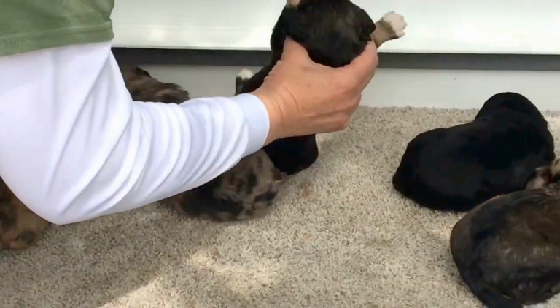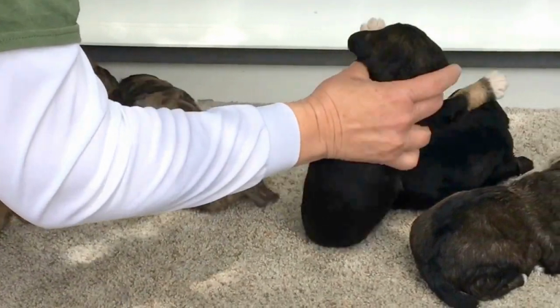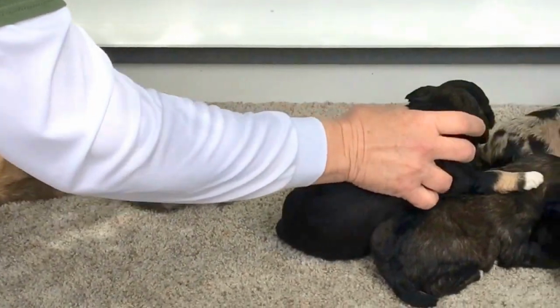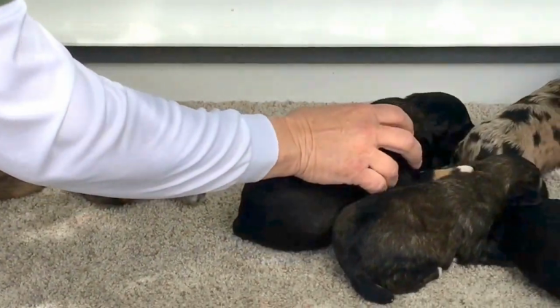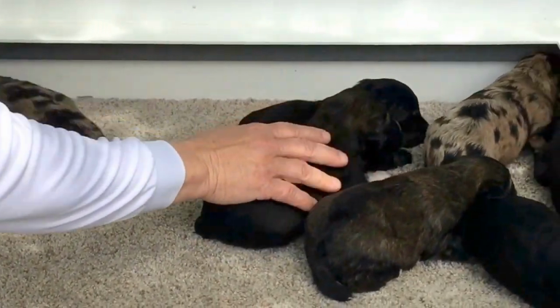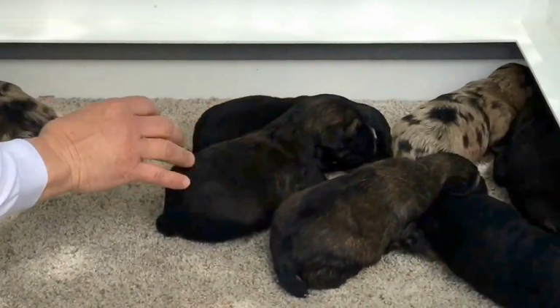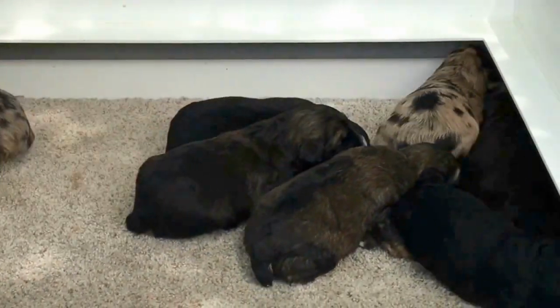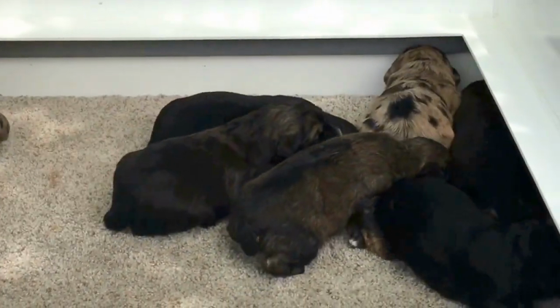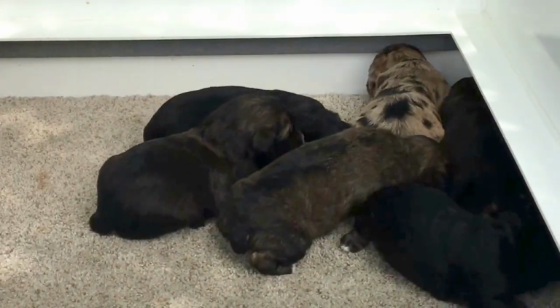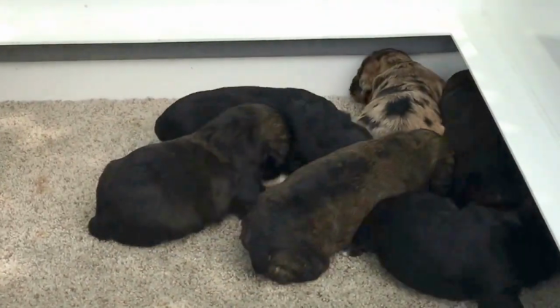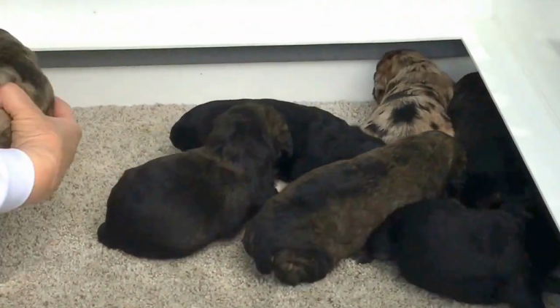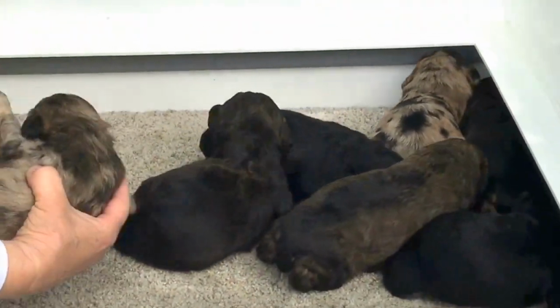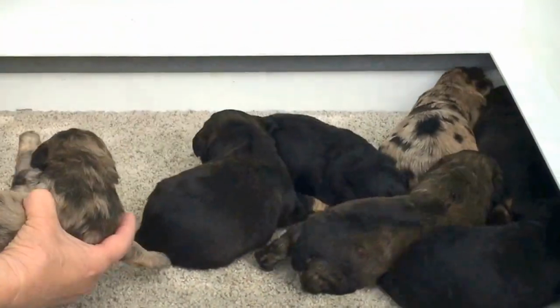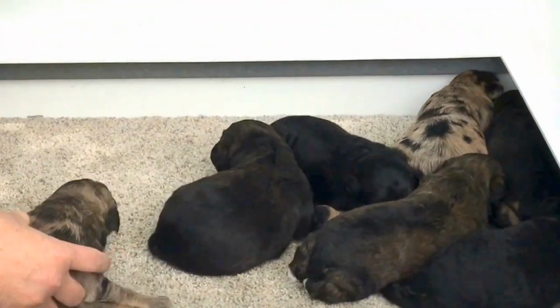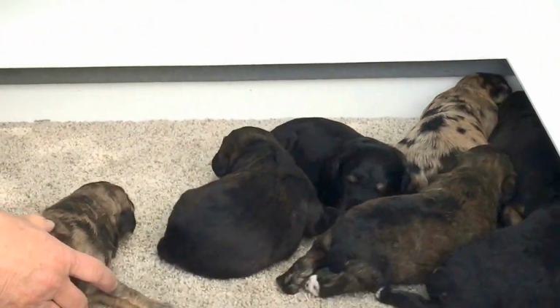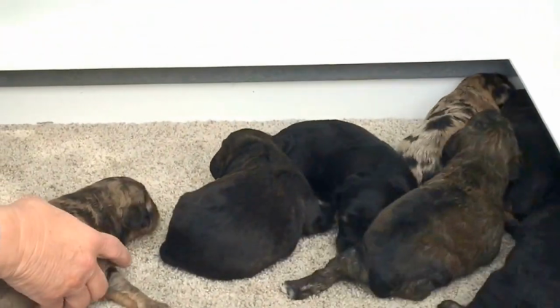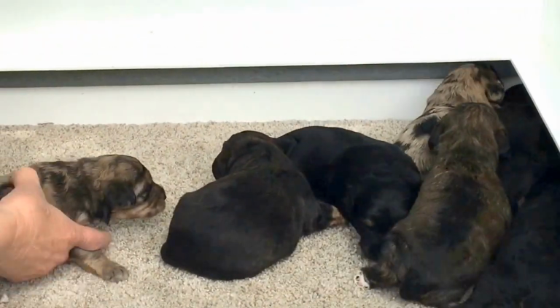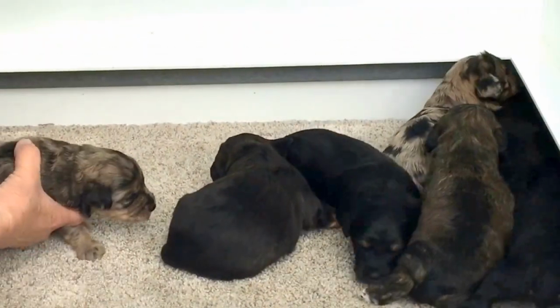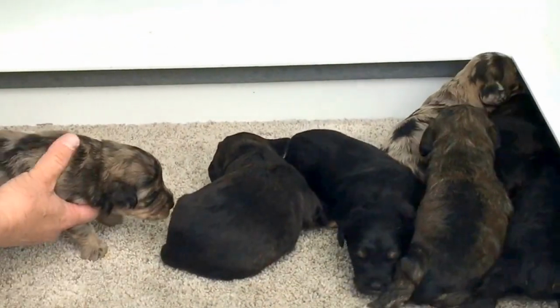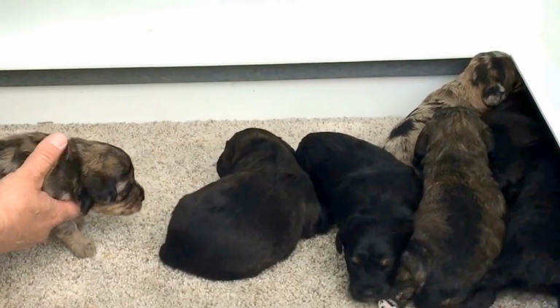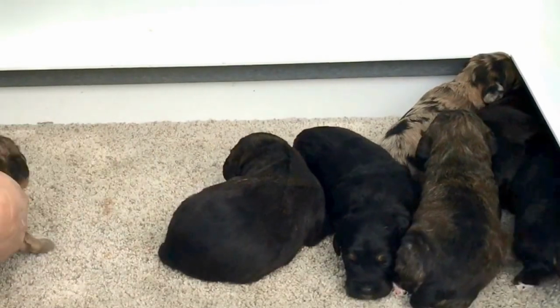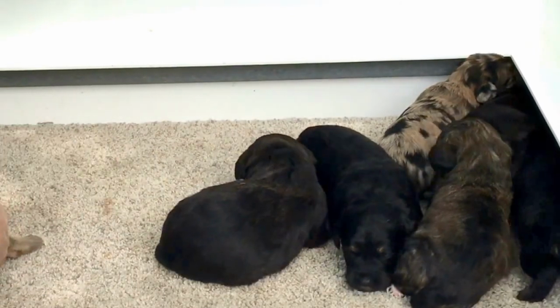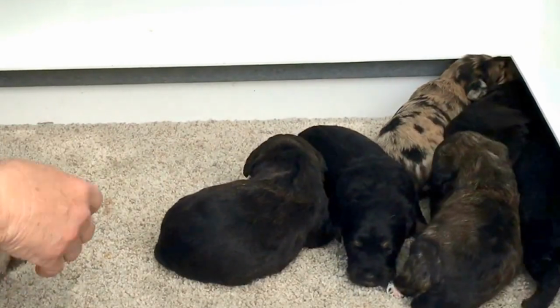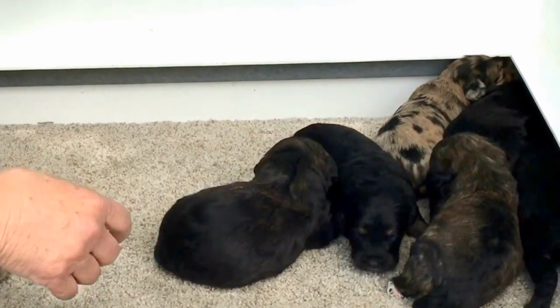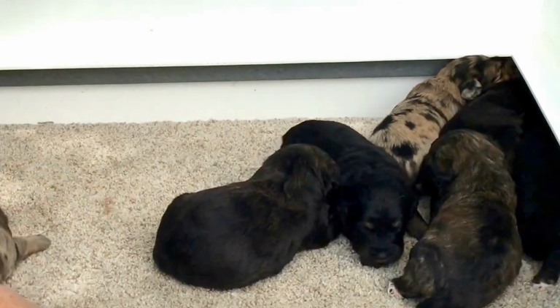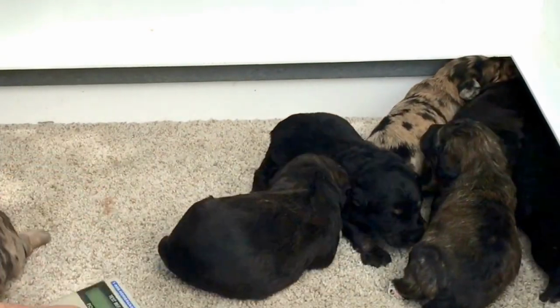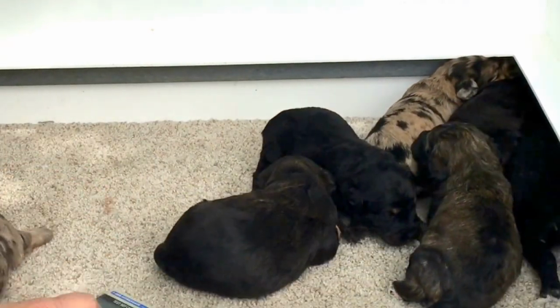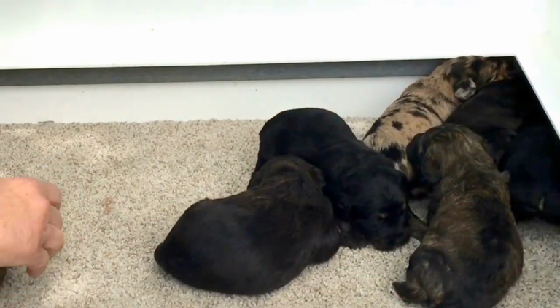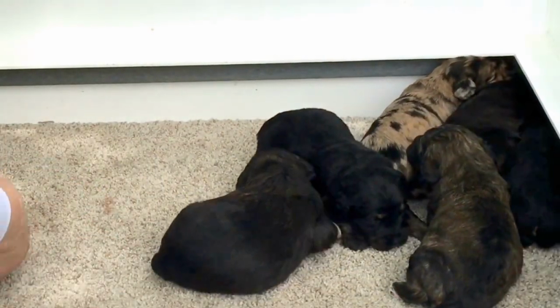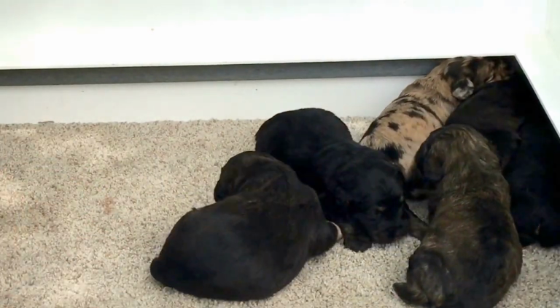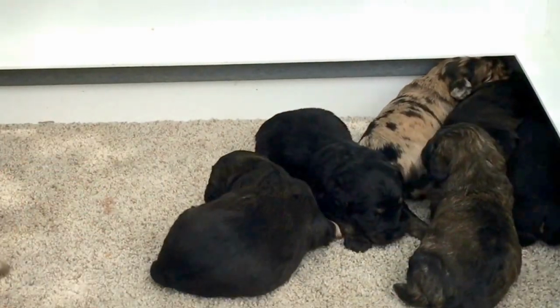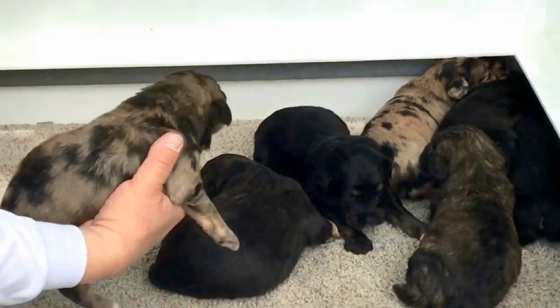We've already done some of these, and we're going to redo them to make sure we haven't missed anyone.